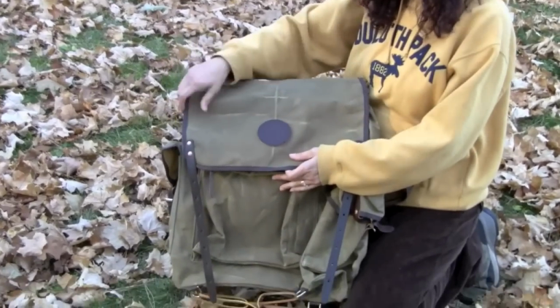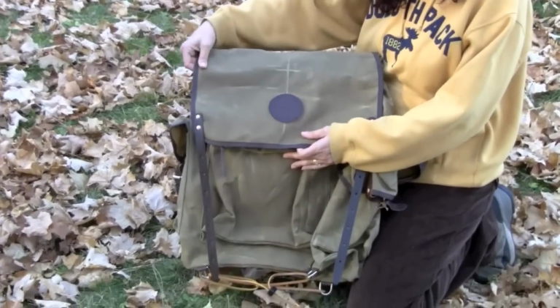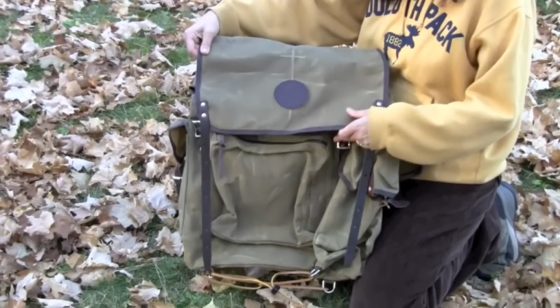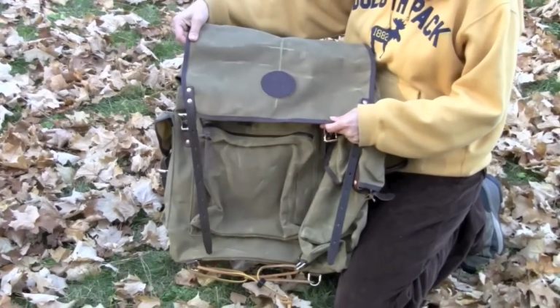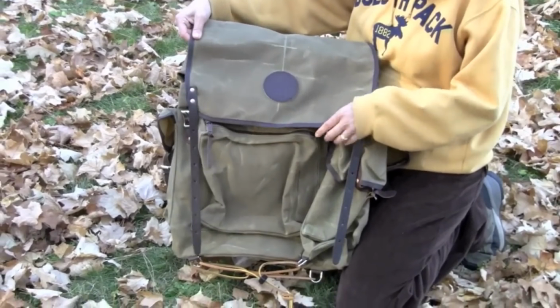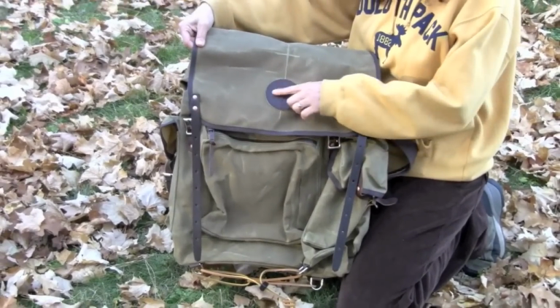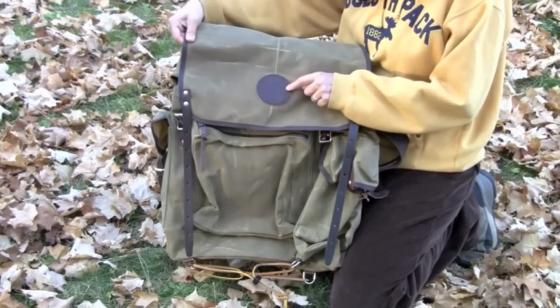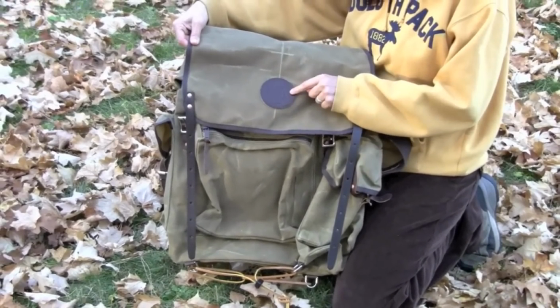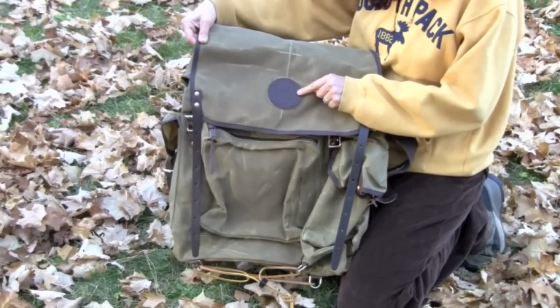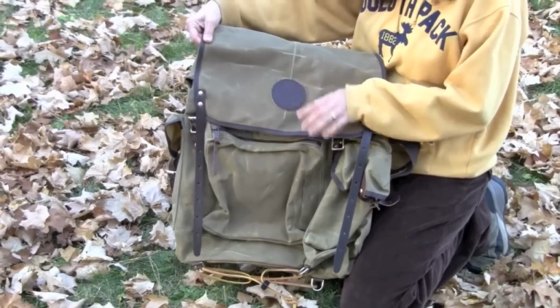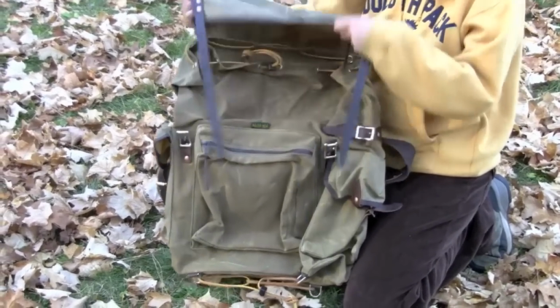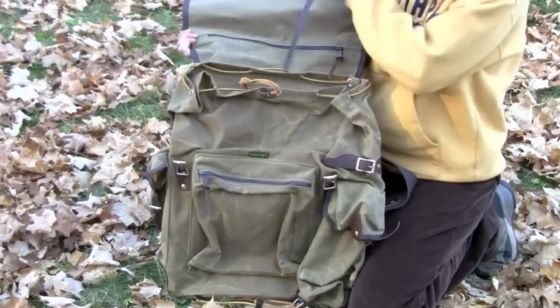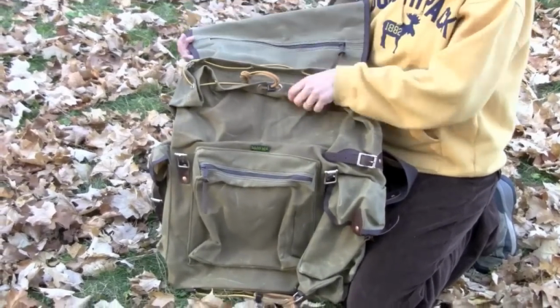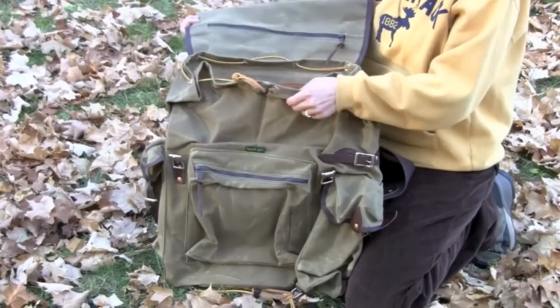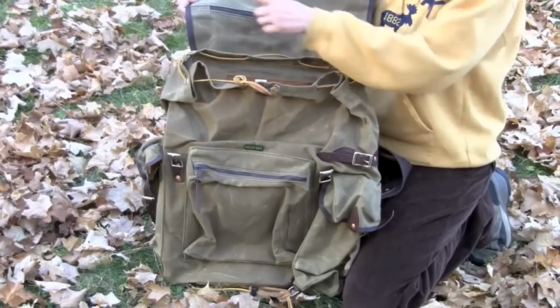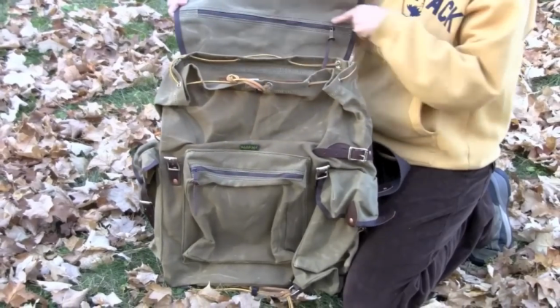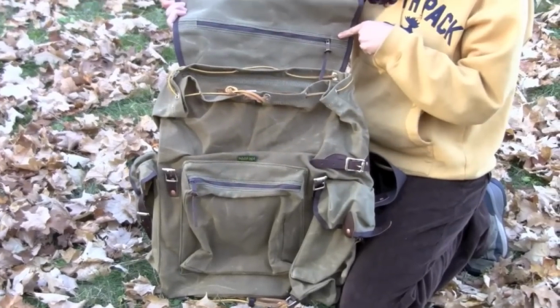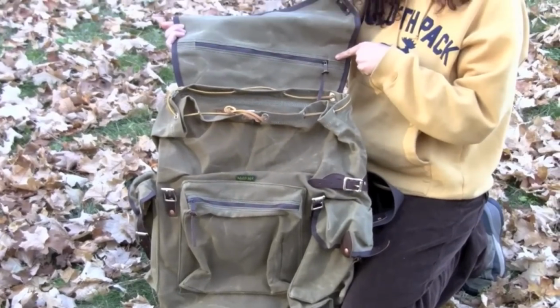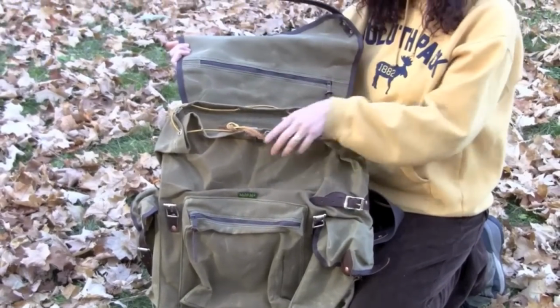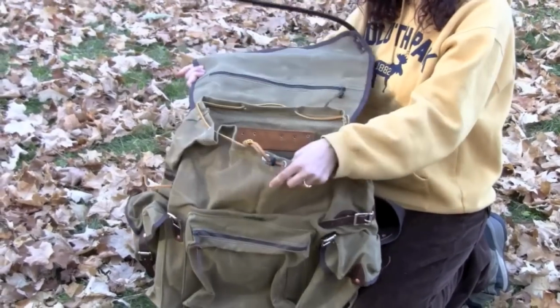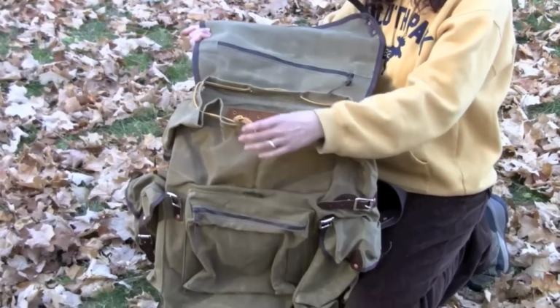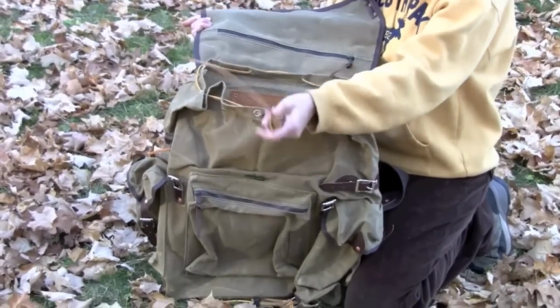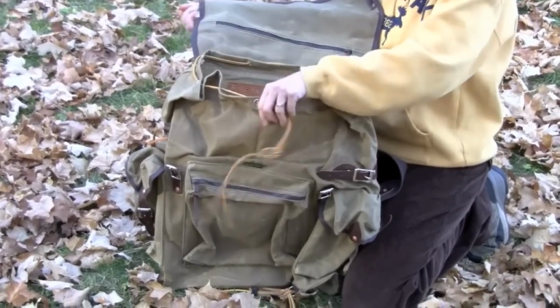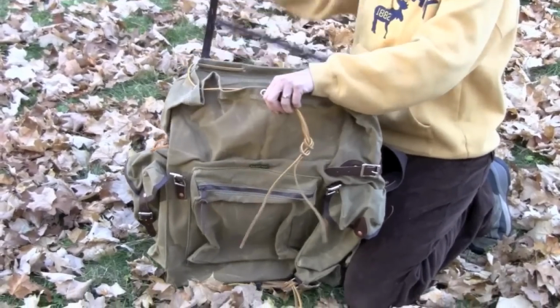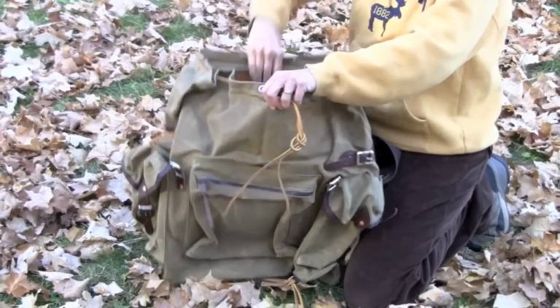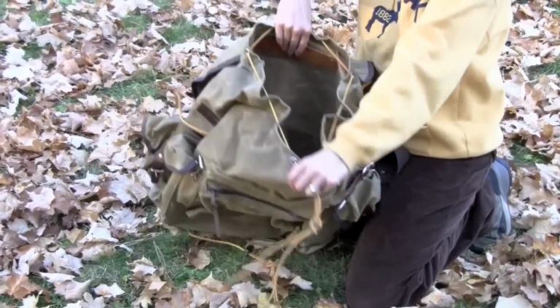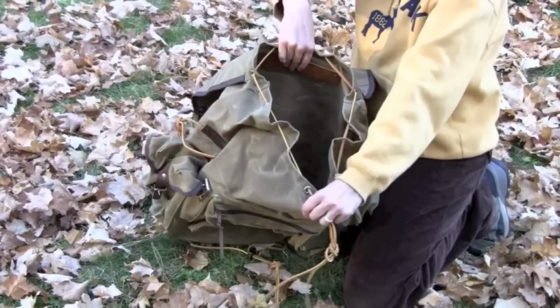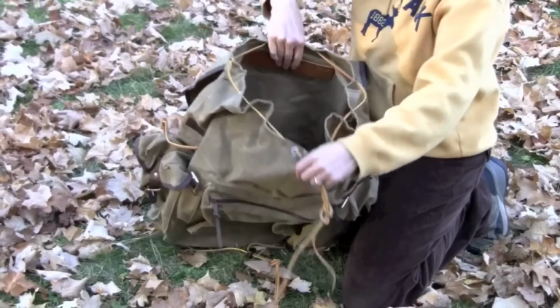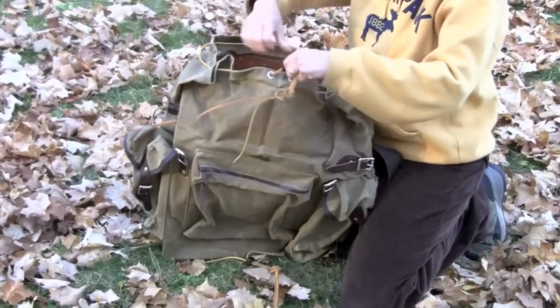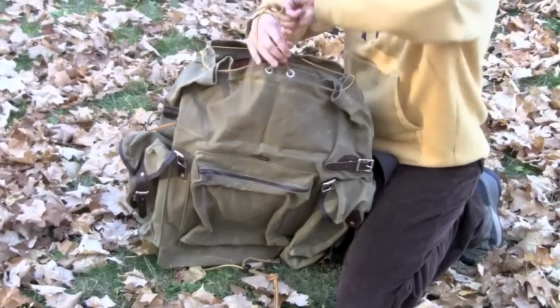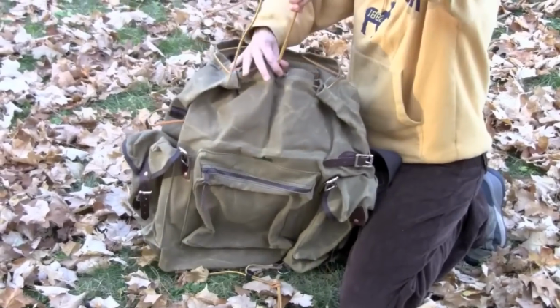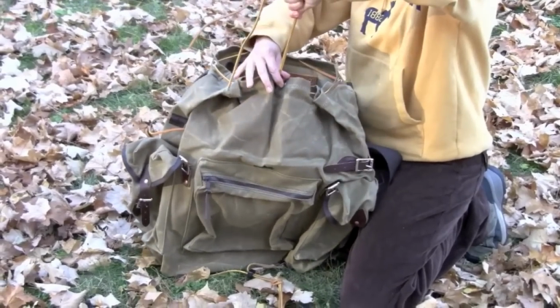This is shown in our wax canvas, and of course it comes with a Pathfinder logo. Inside it has the zippered compartment, top flap, and a large main compartment with the drawstring closure.